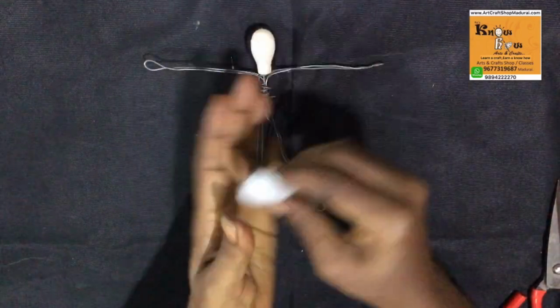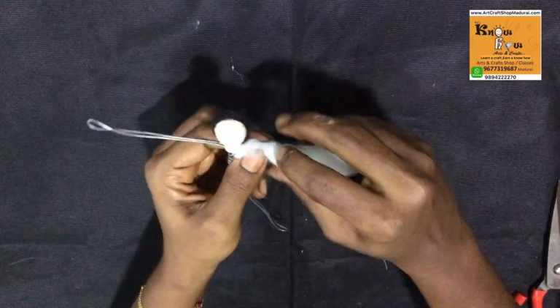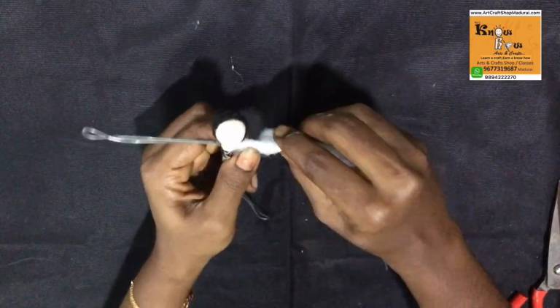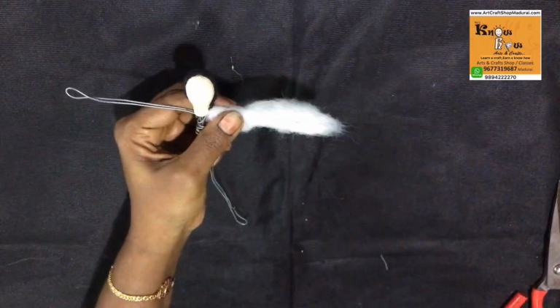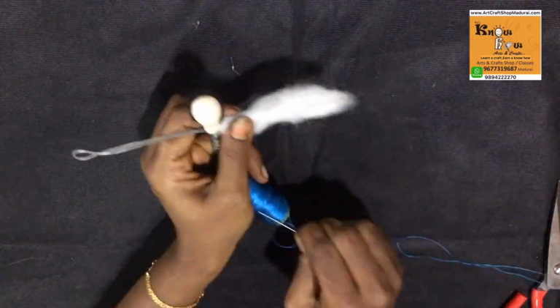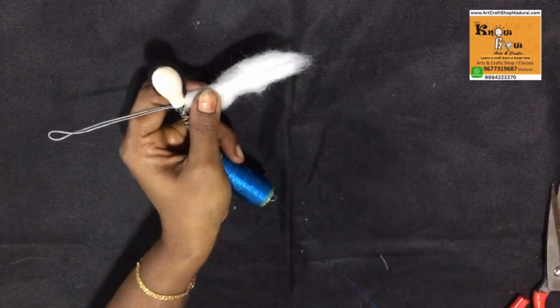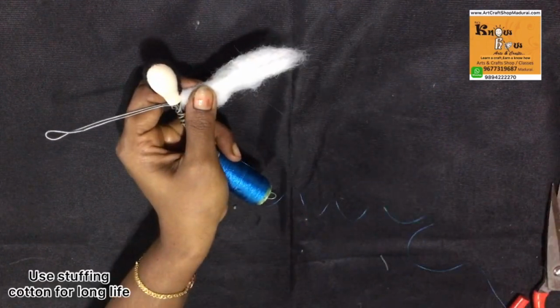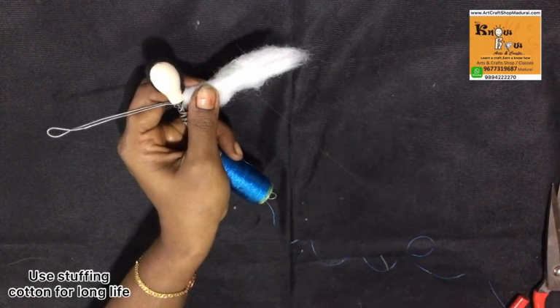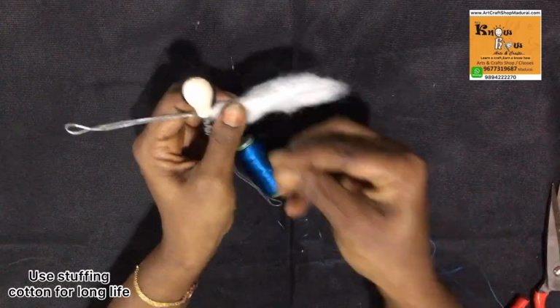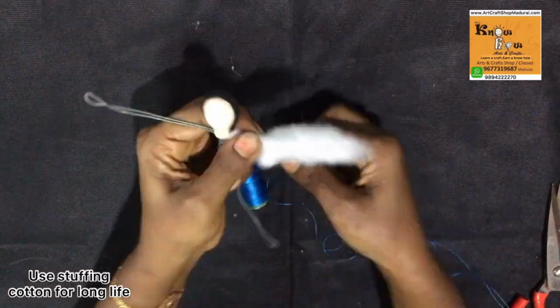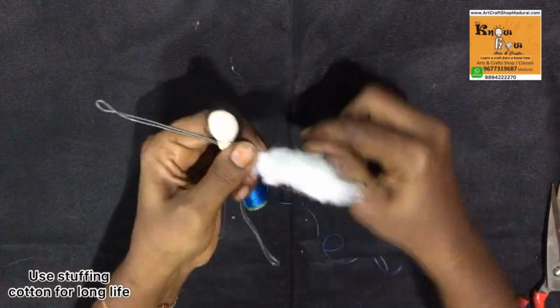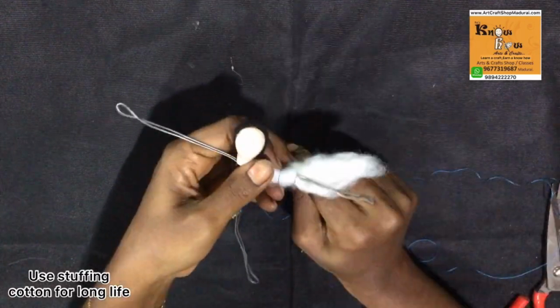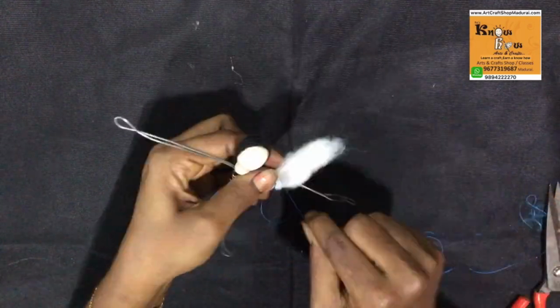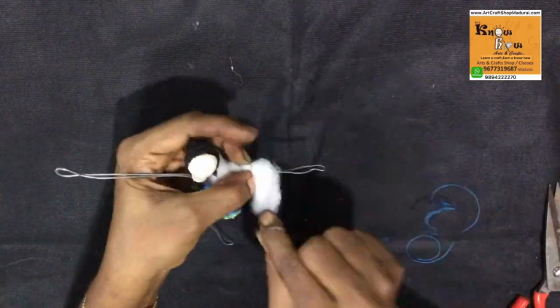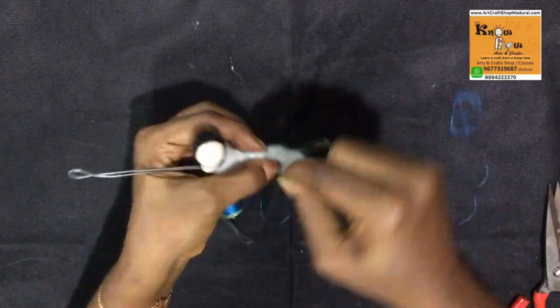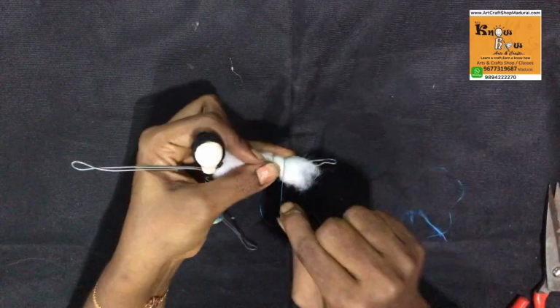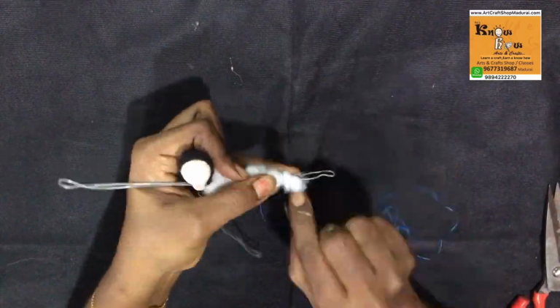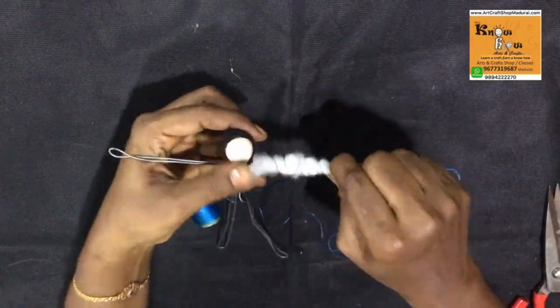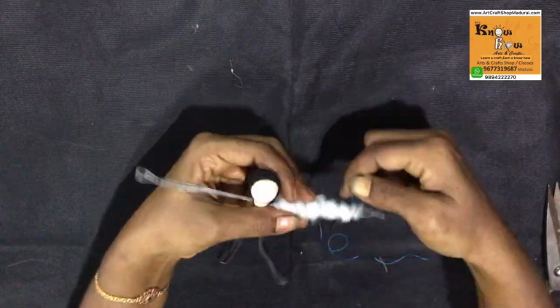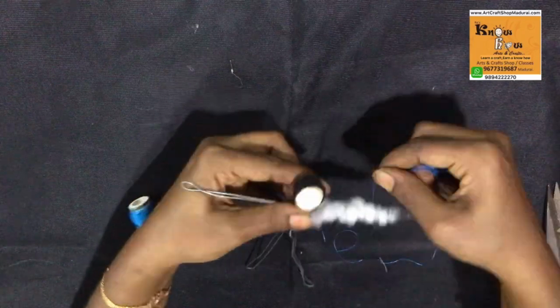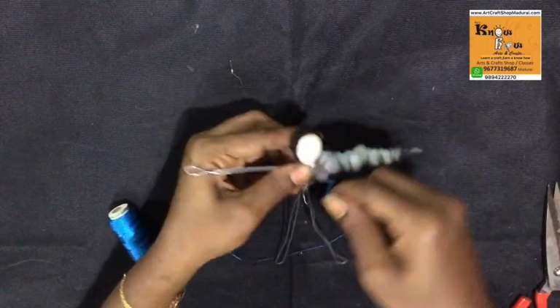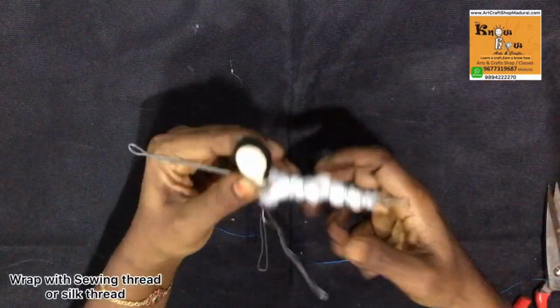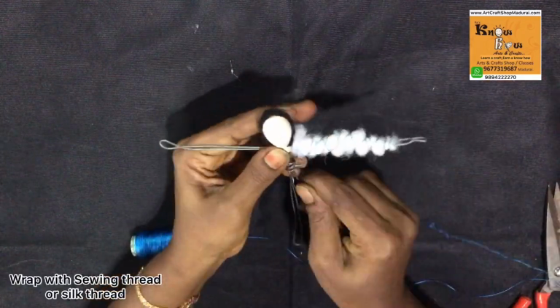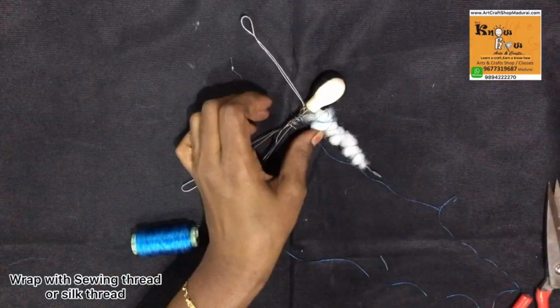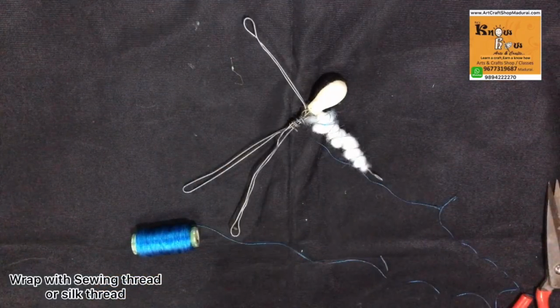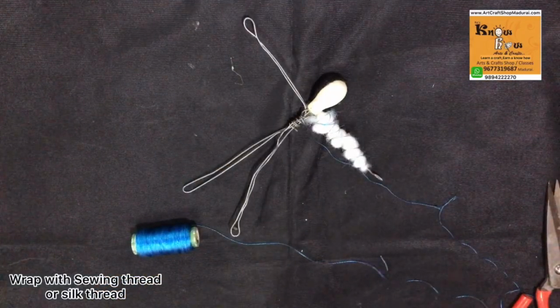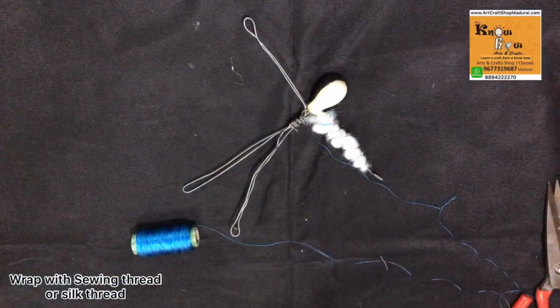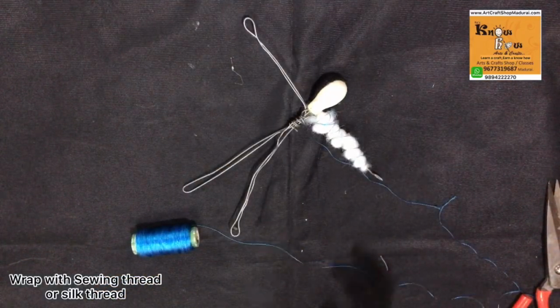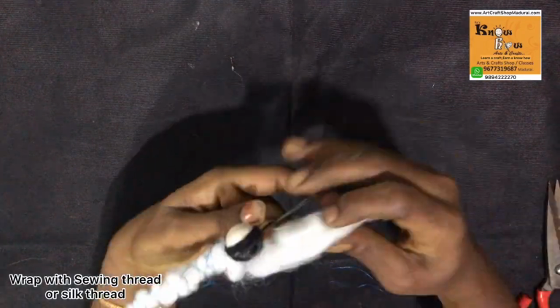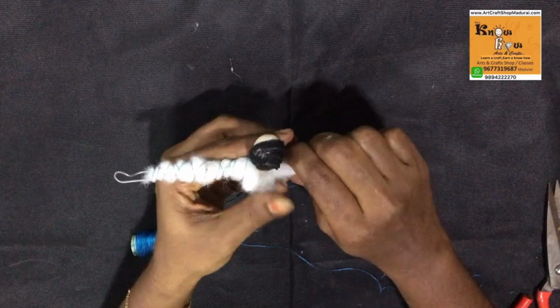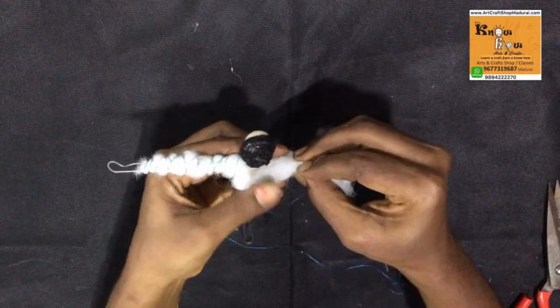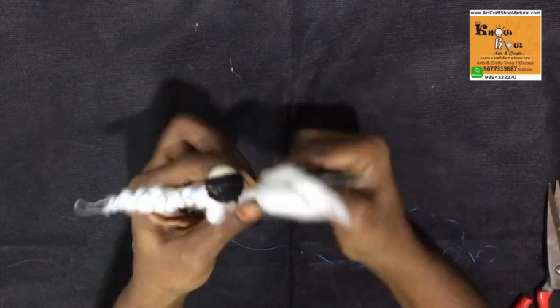Now I am taking the stuffing cotton. Keep the stuffing cotton on the sides of the string and wrap it tightly — not too tight, just normal tight with sewing machine thread or silk thread. Because if you tighten too much, it will give you a puffy look.